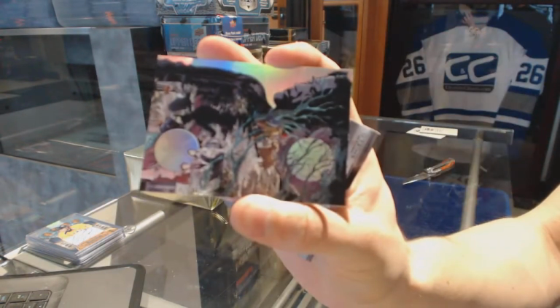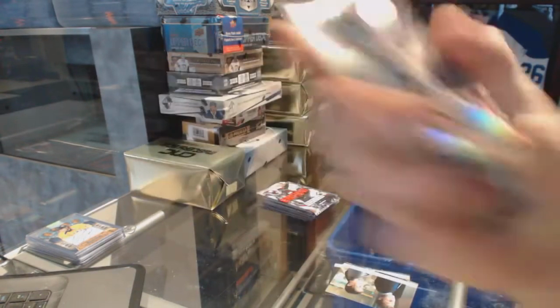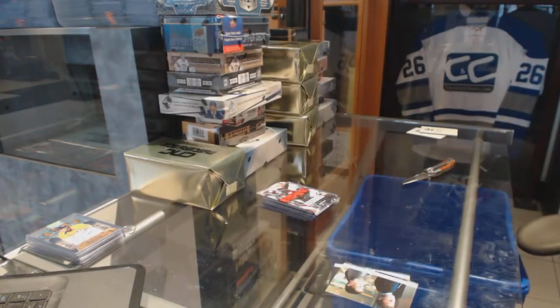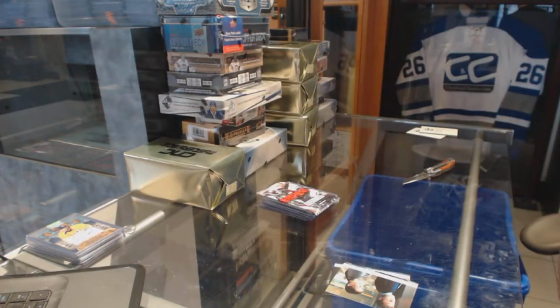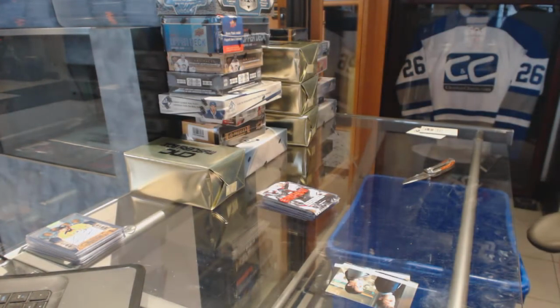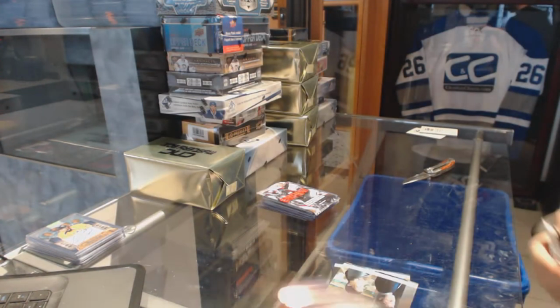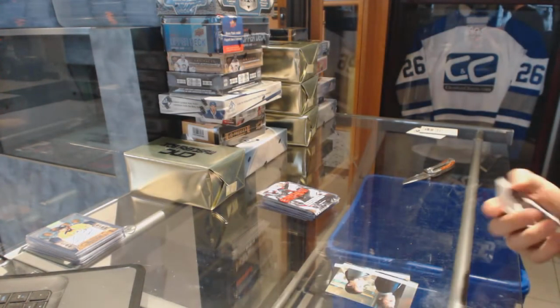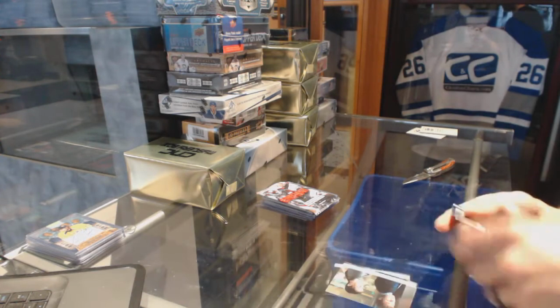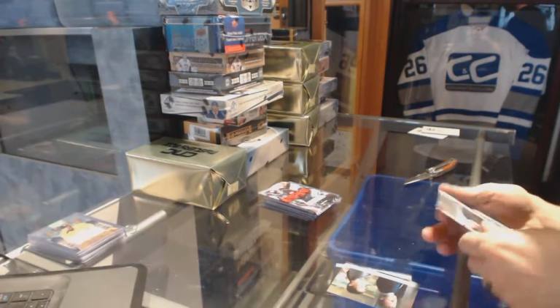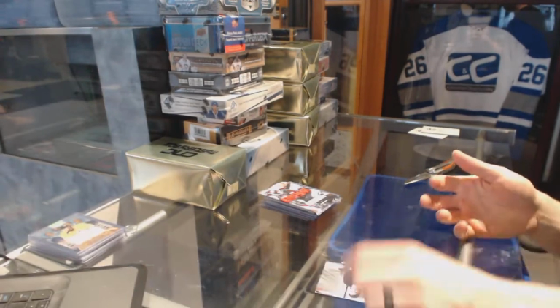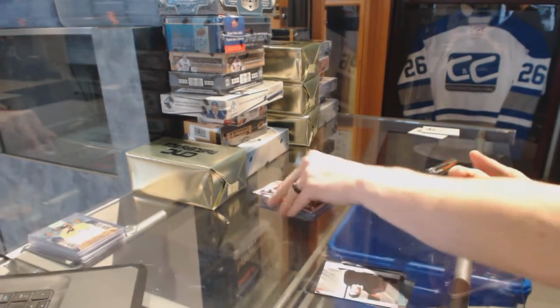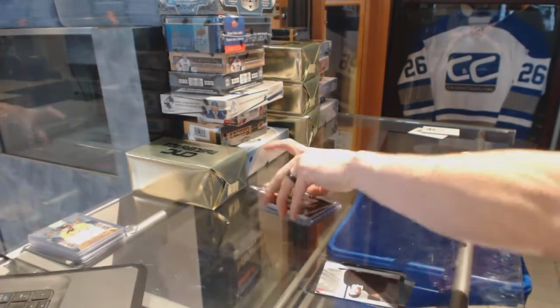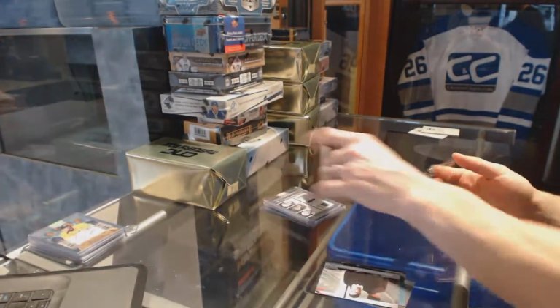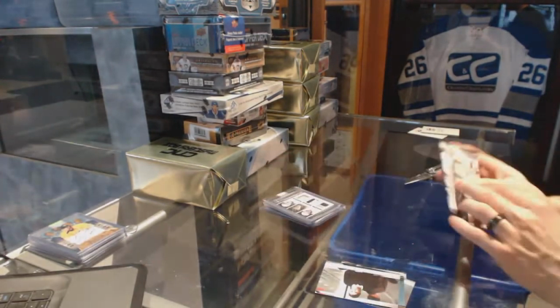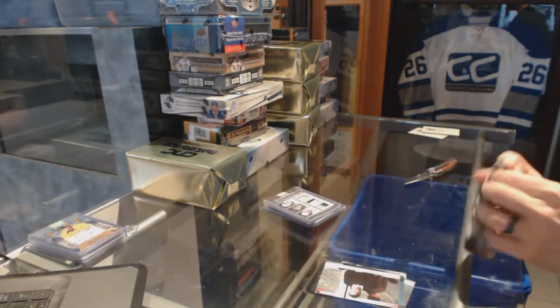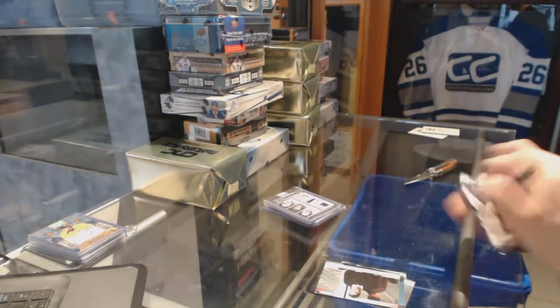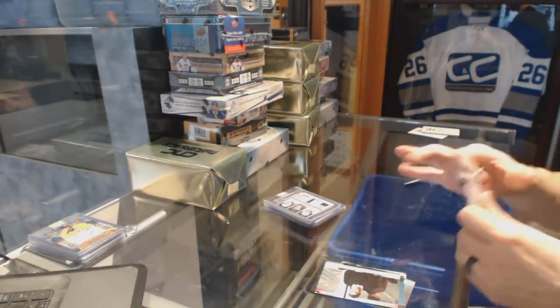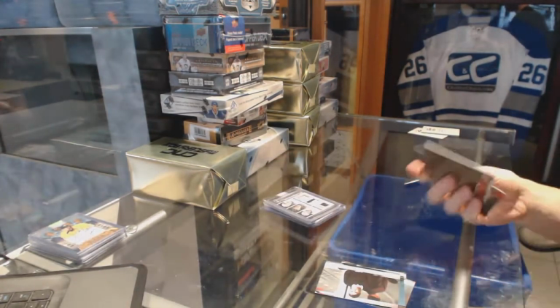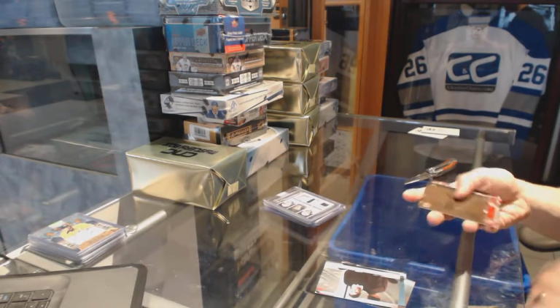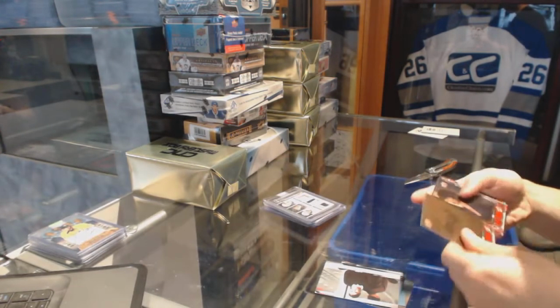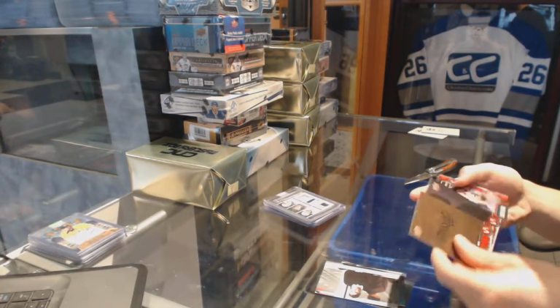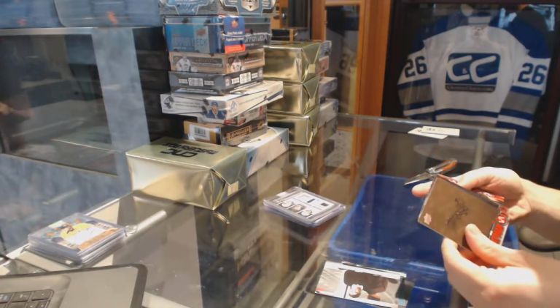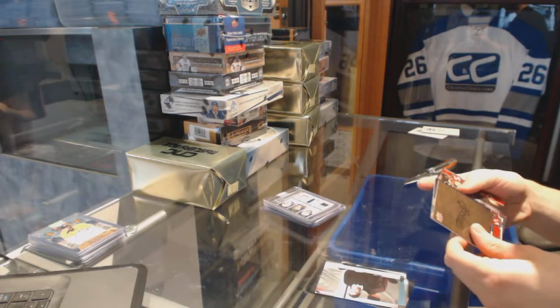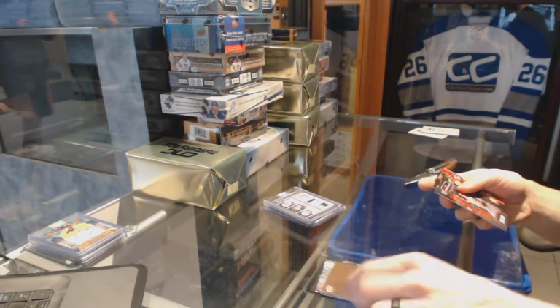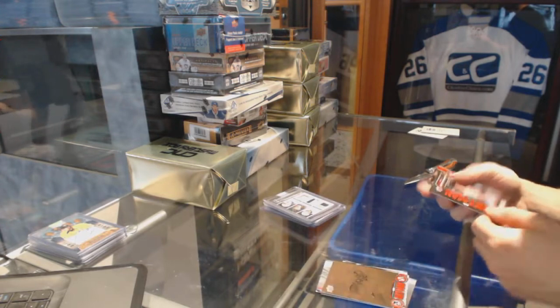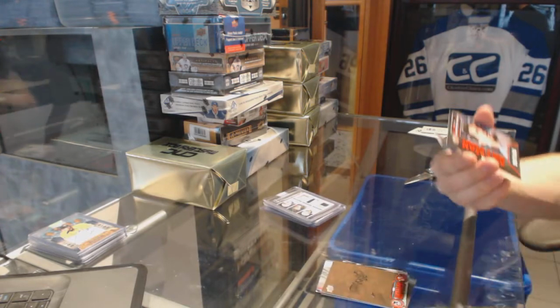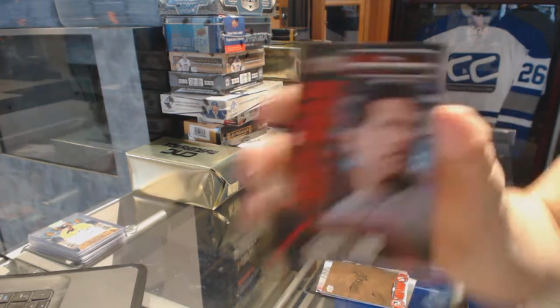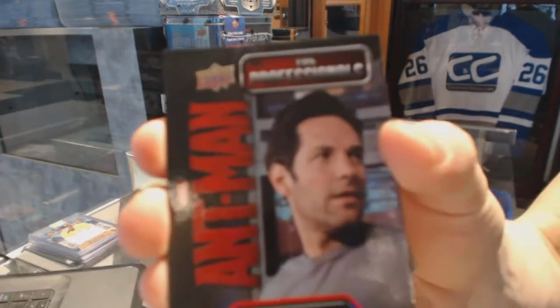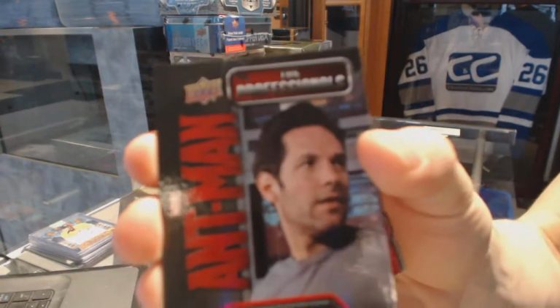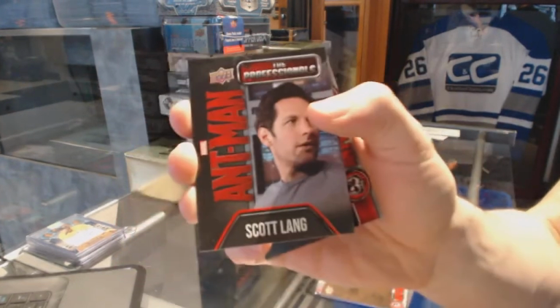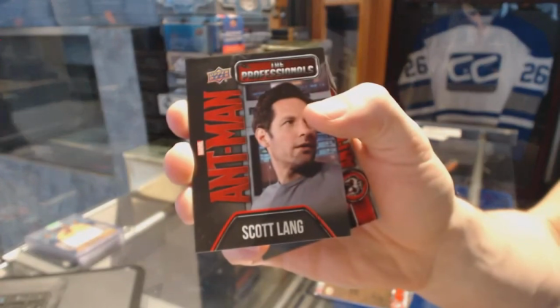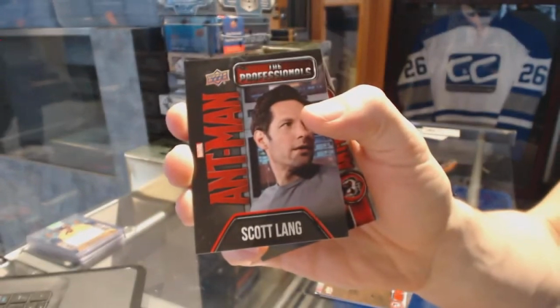We ran between everybody — Ant-Man bonus pack, which has a professionals of Scotland insert.